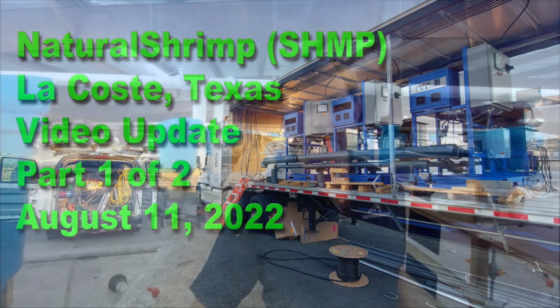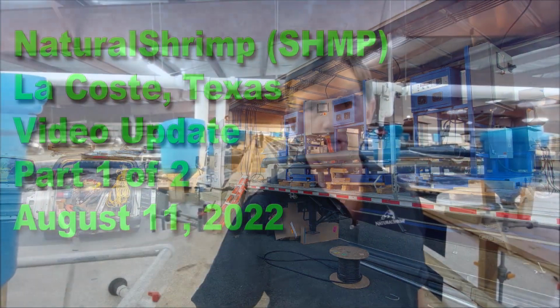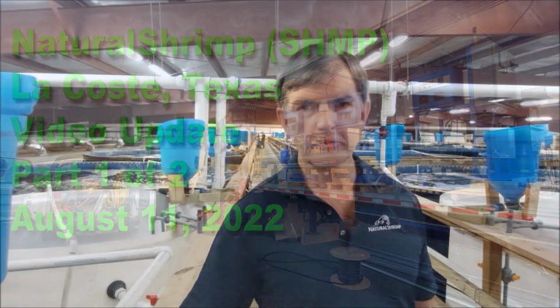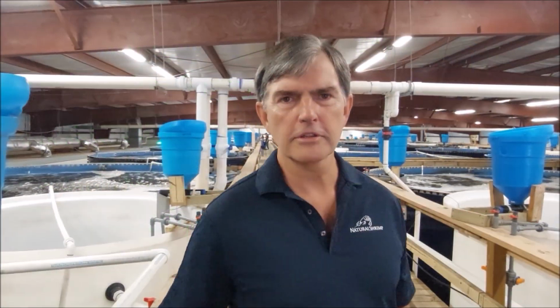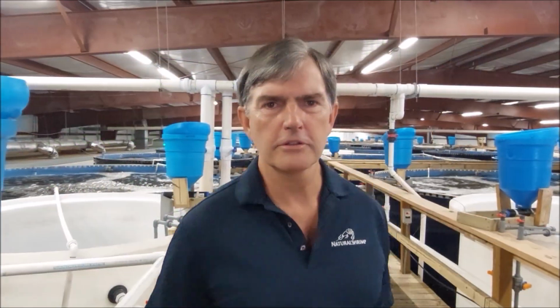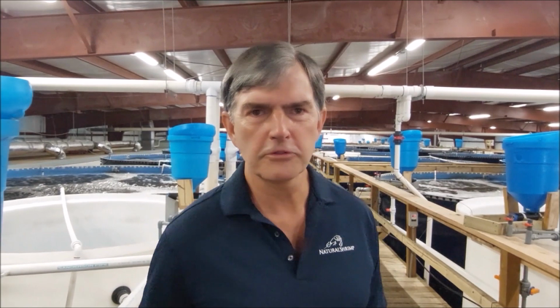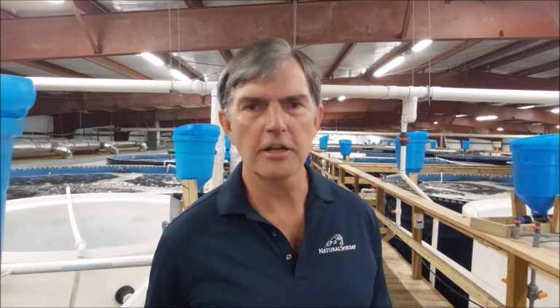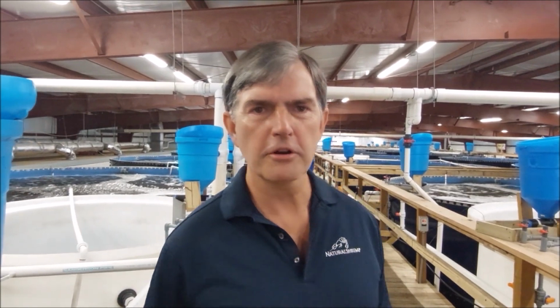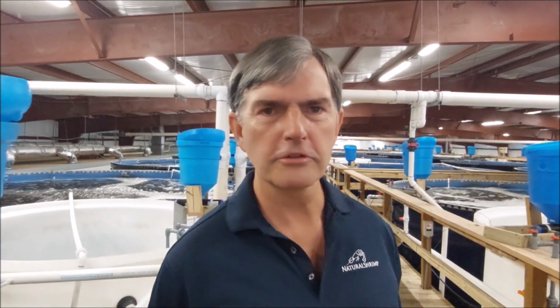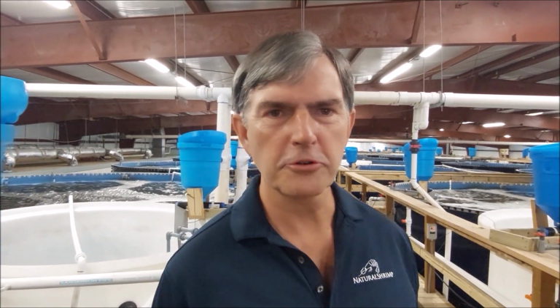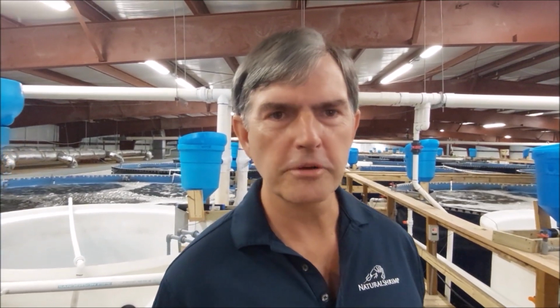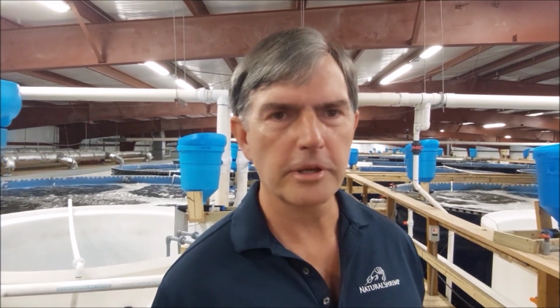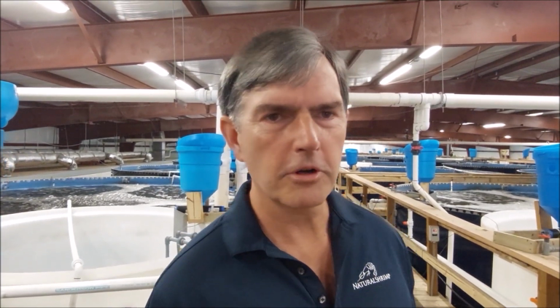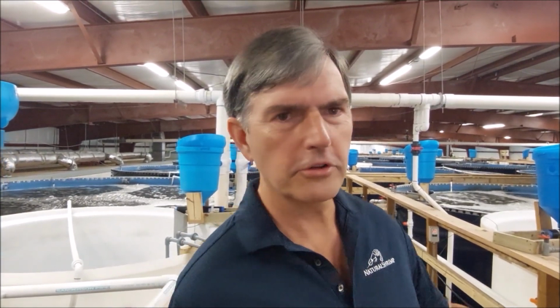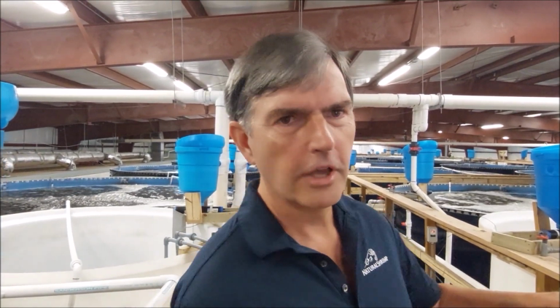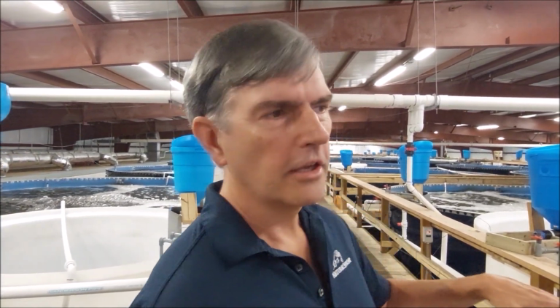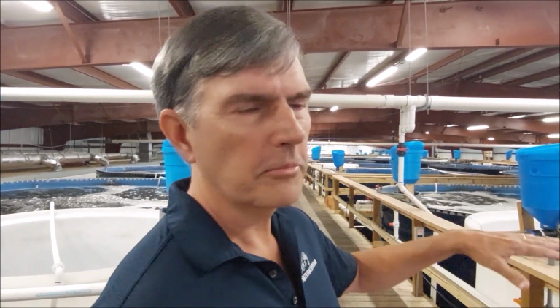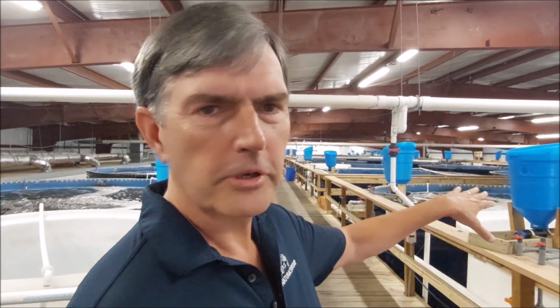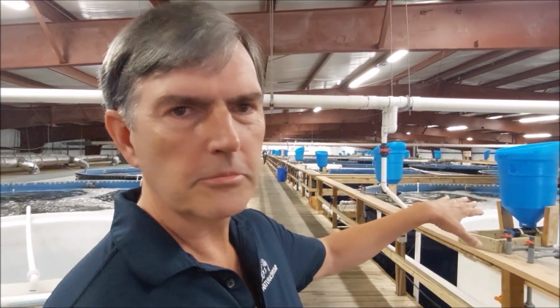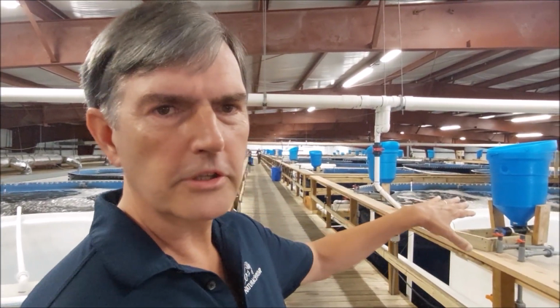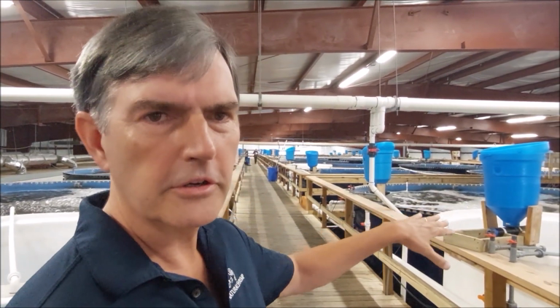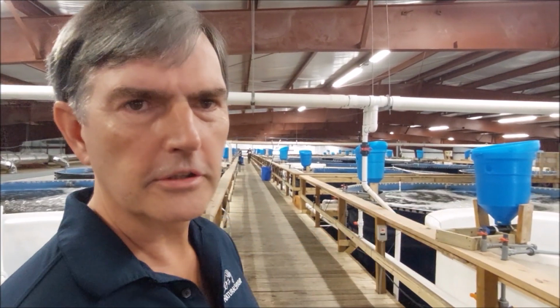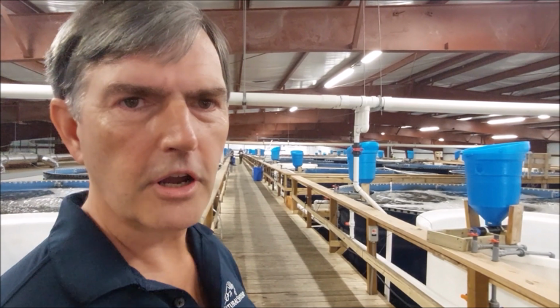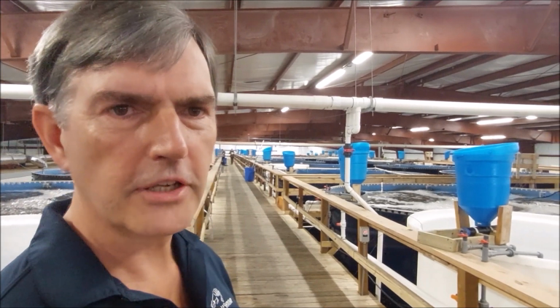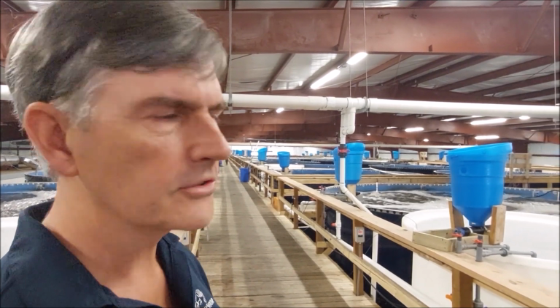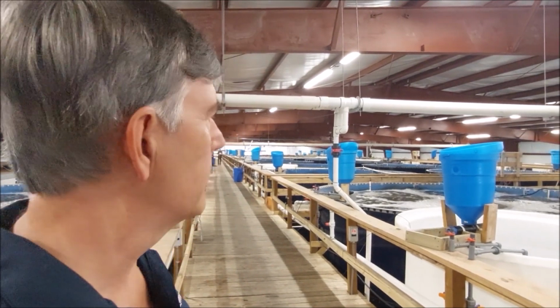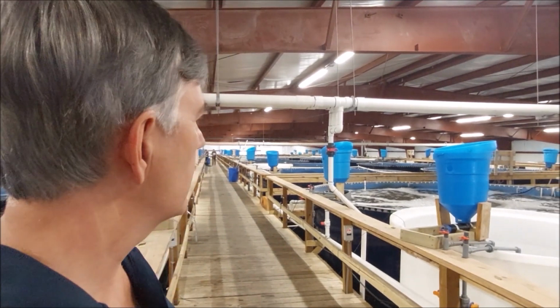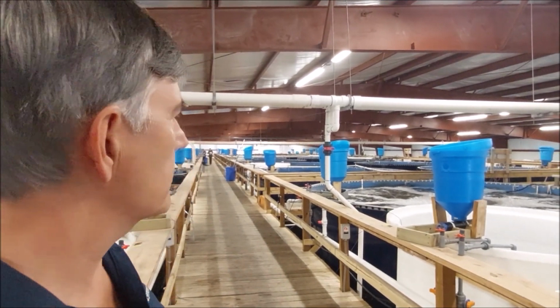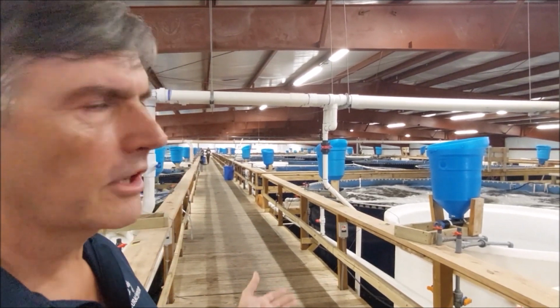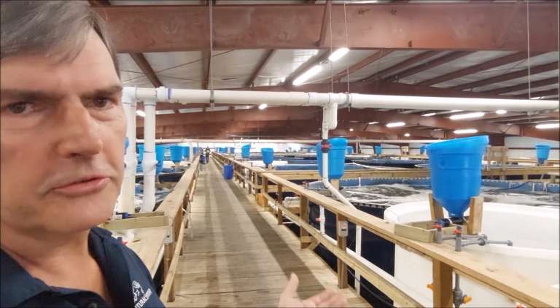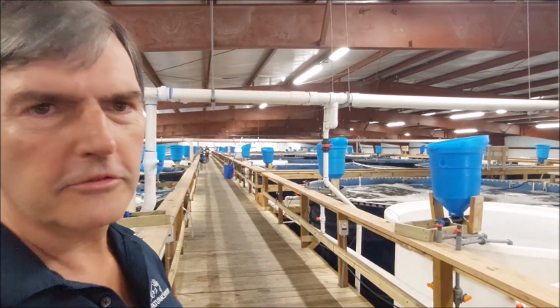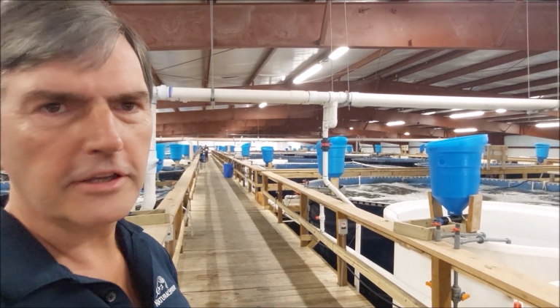I'm Tom Huntemeyer, the Chief Technology Officer at Natural Shrimp, and I wanted to show you our production building here in LaCoste, Texas. As you can see, everything's running fine.